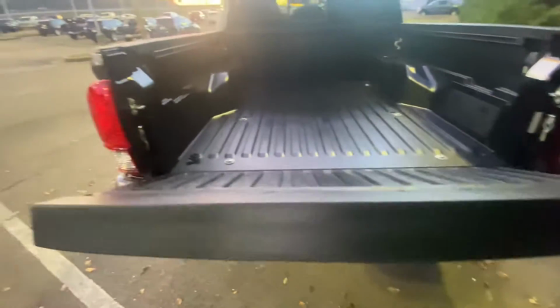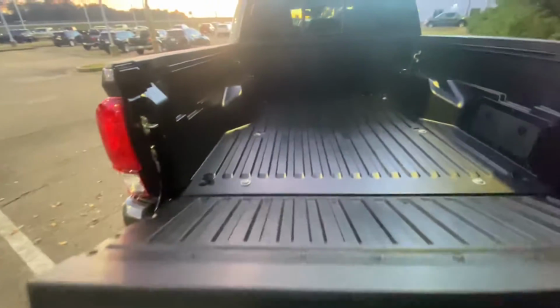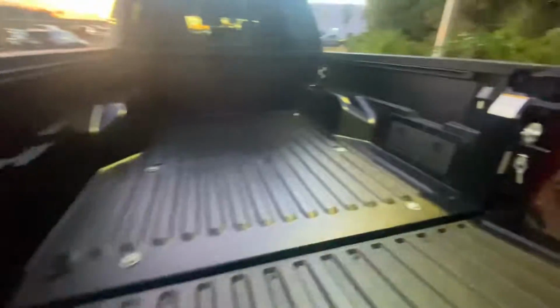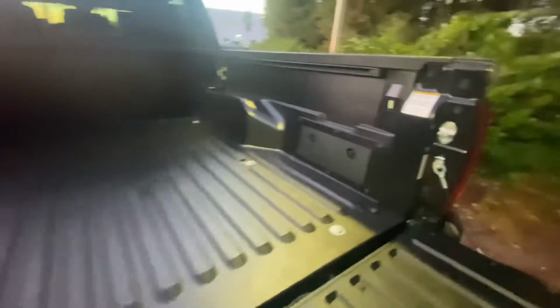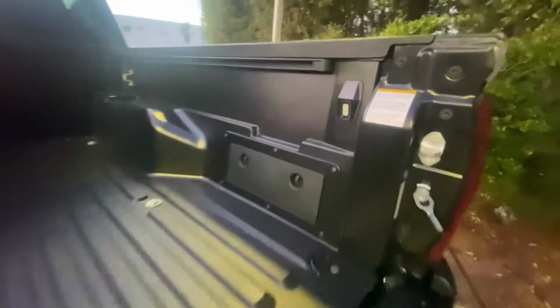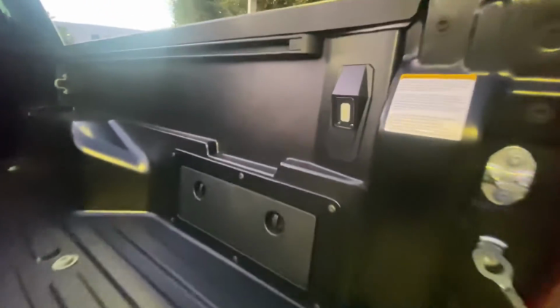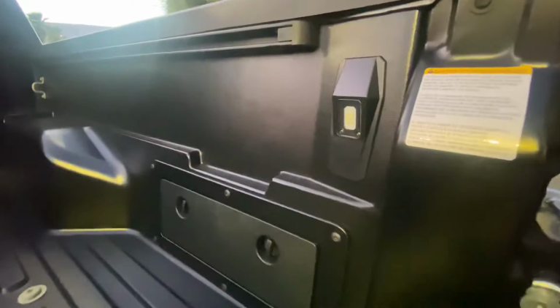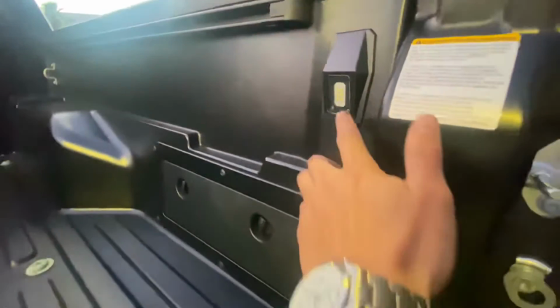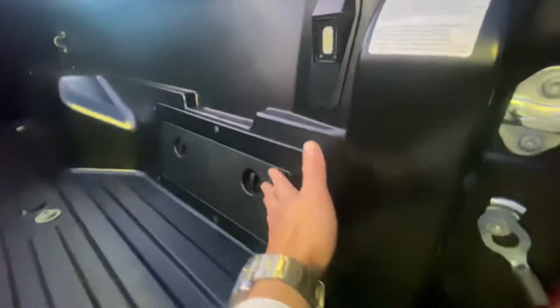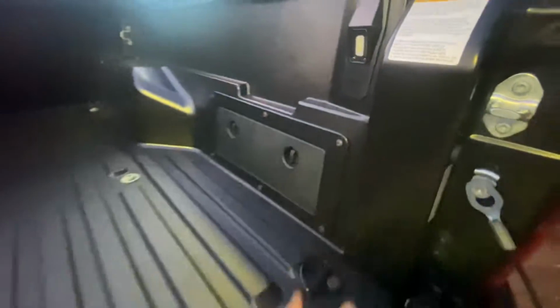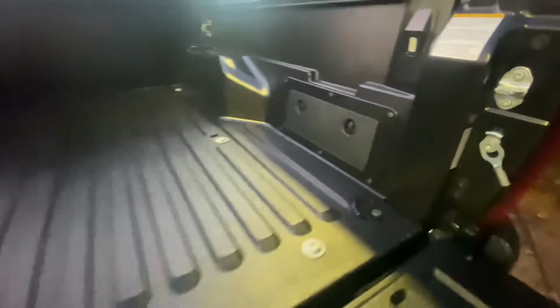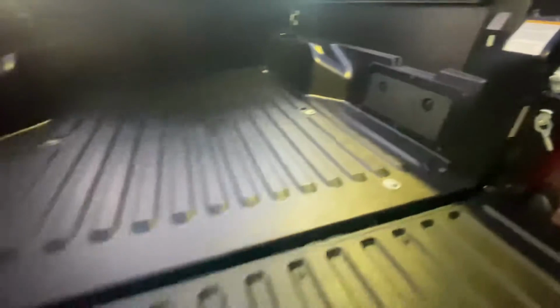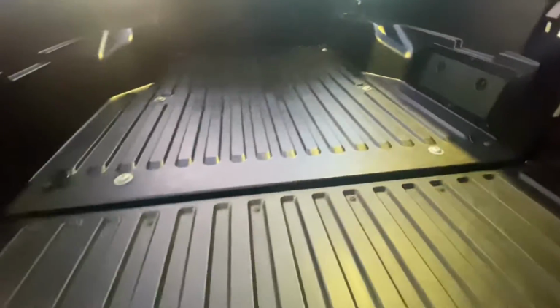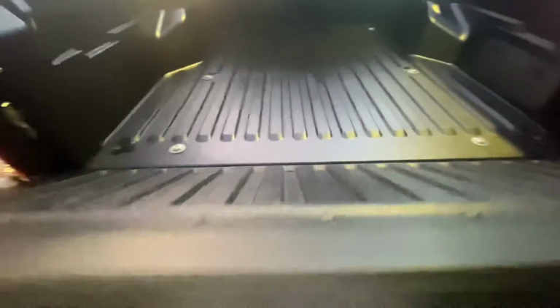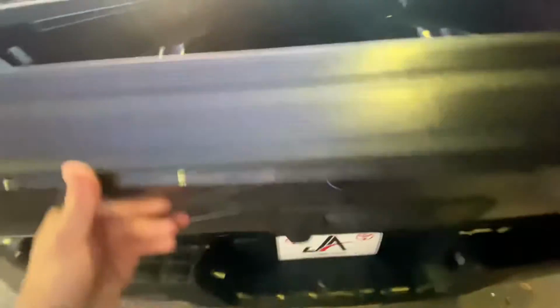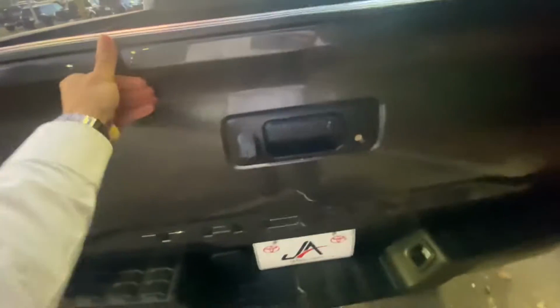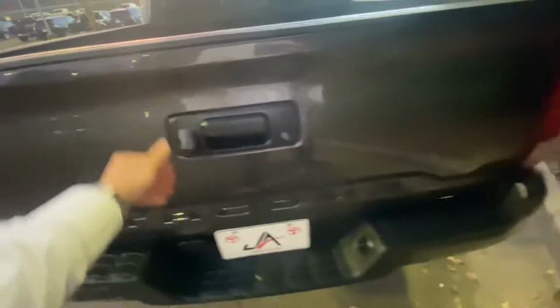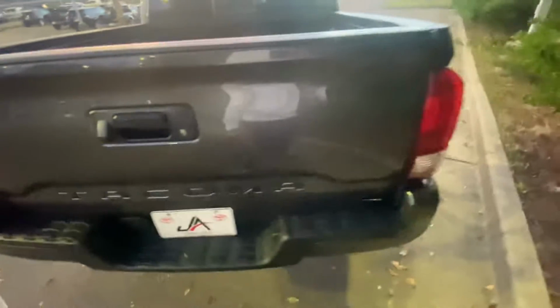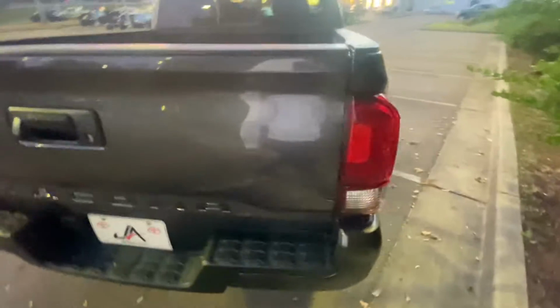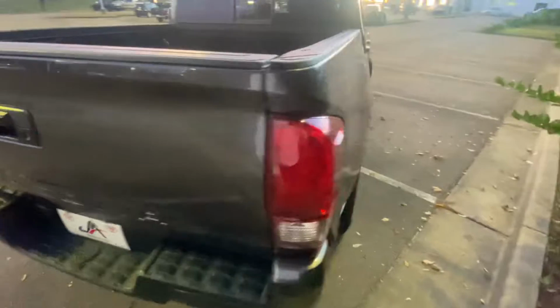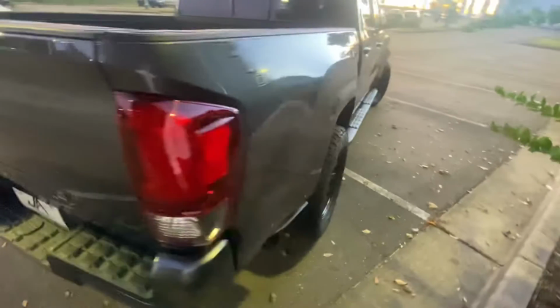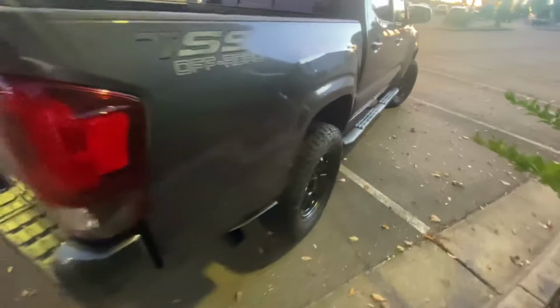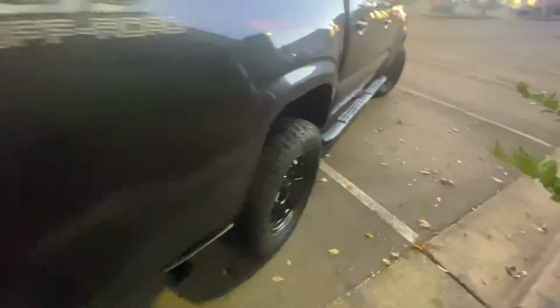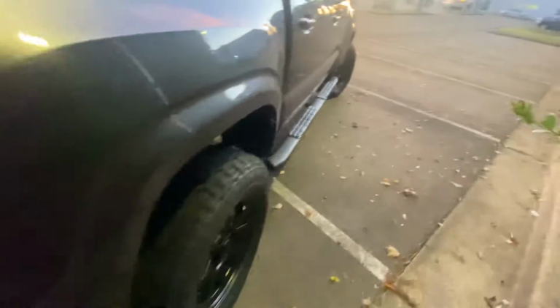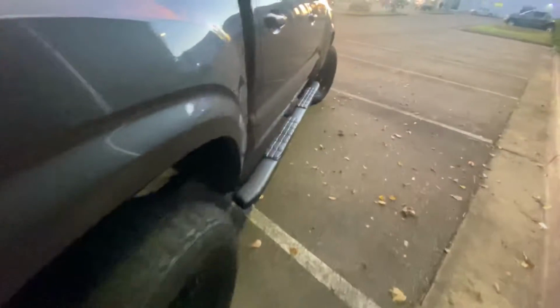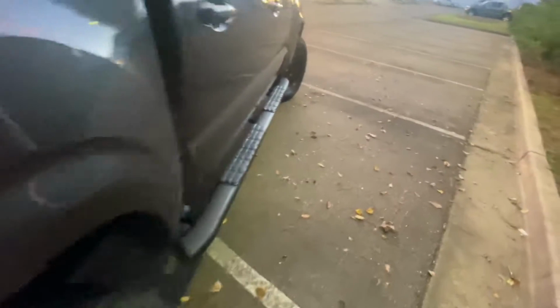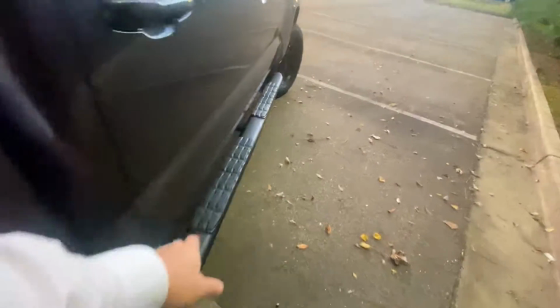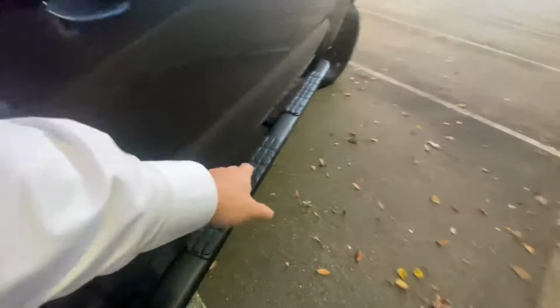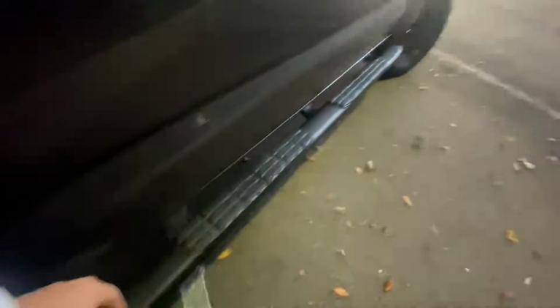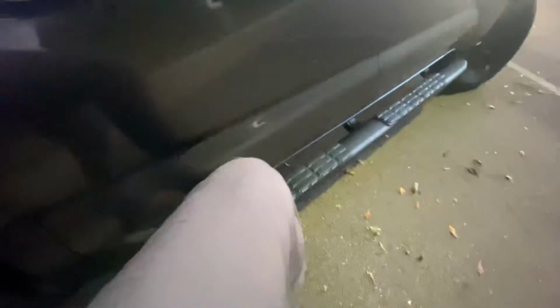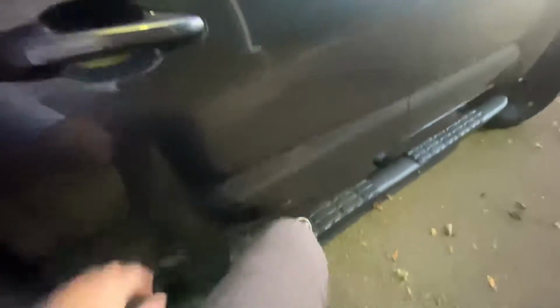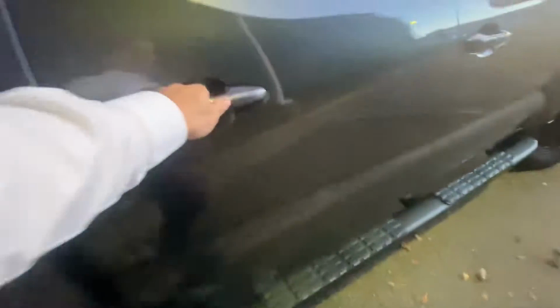You still got your lights back here as well as your storage. You can see these nice rims as well. You still have your step-up bars so you can step up into it.